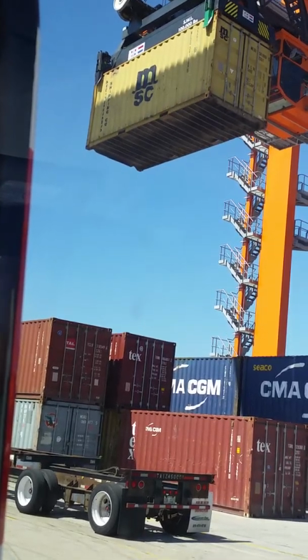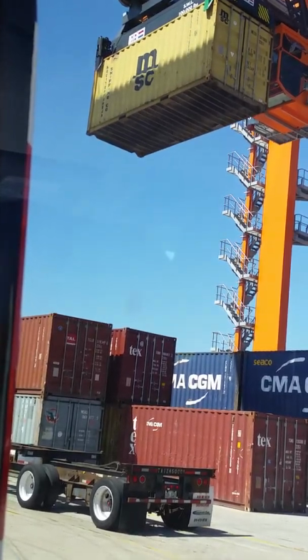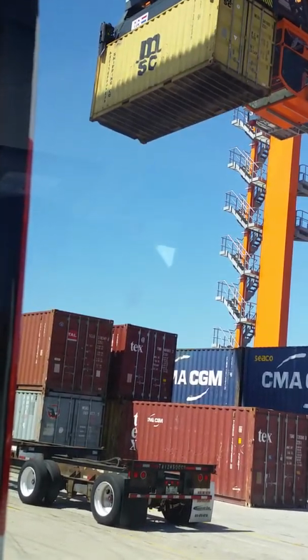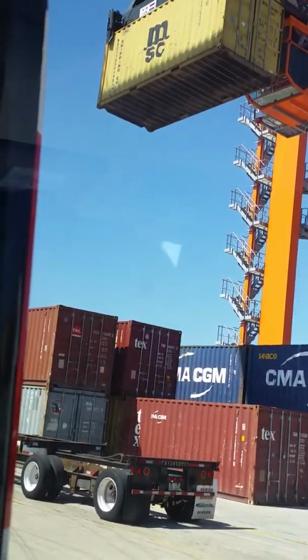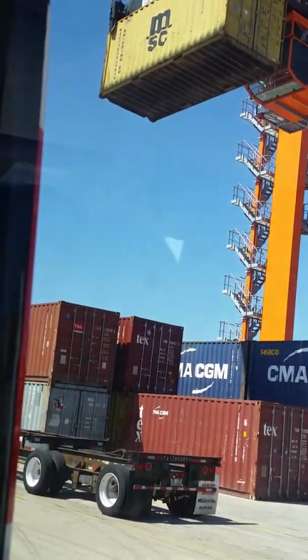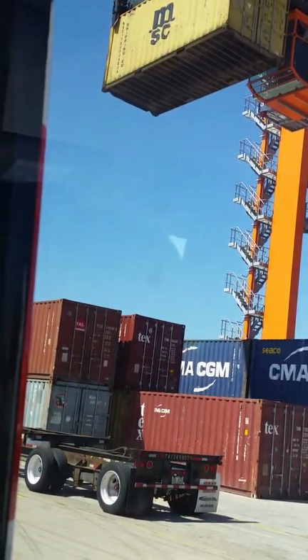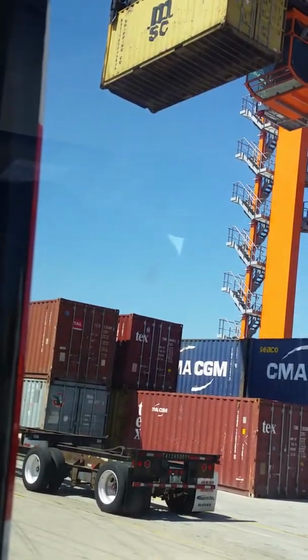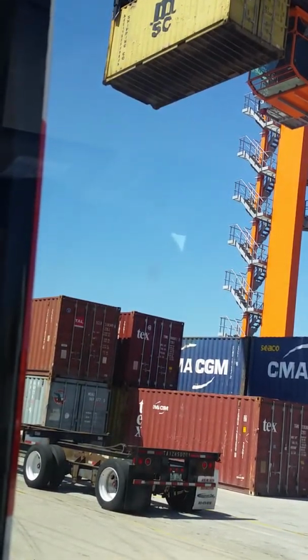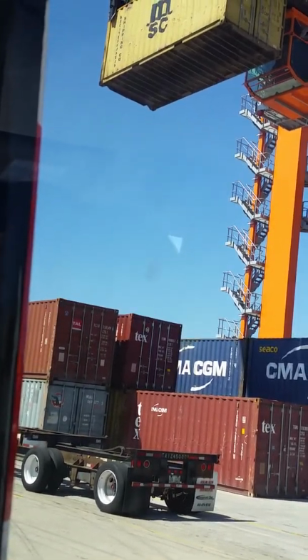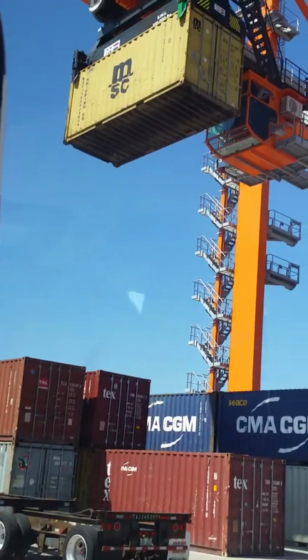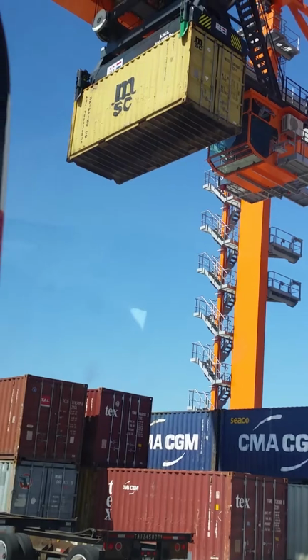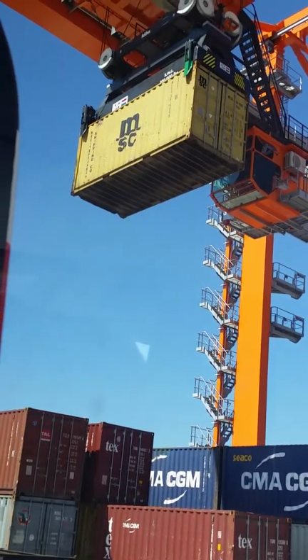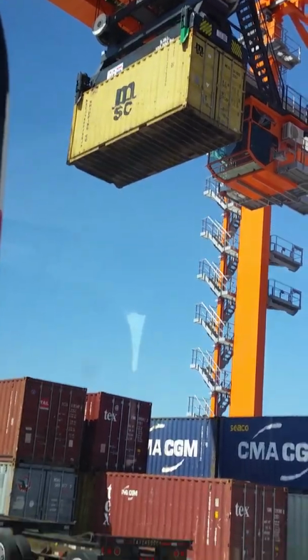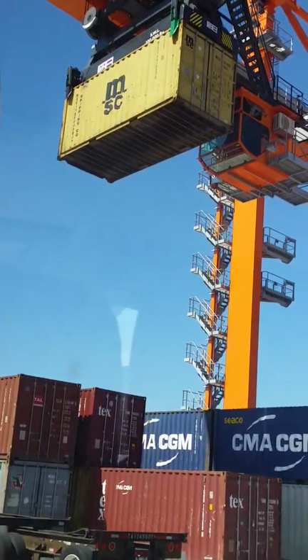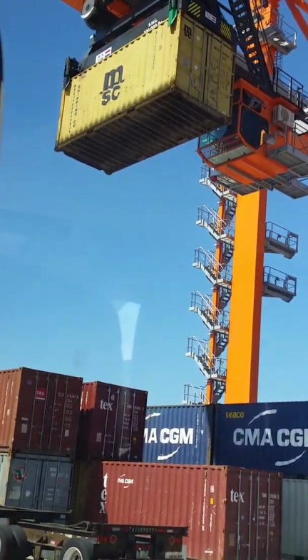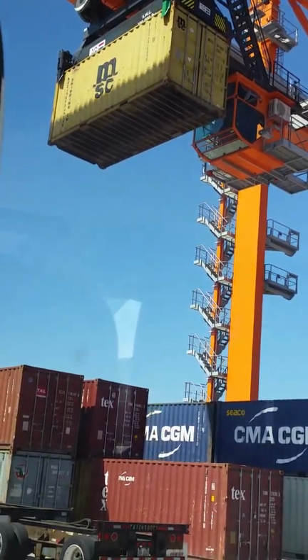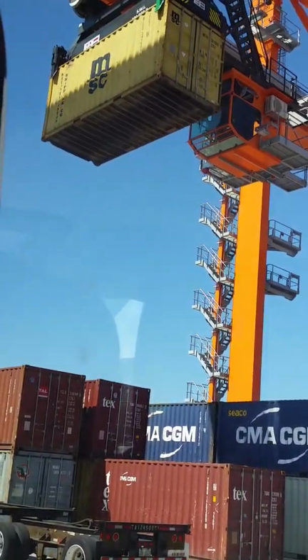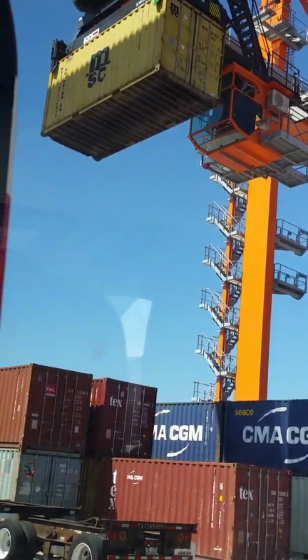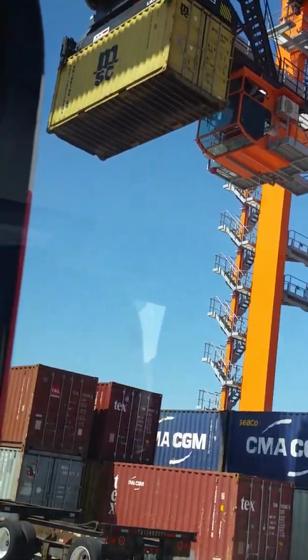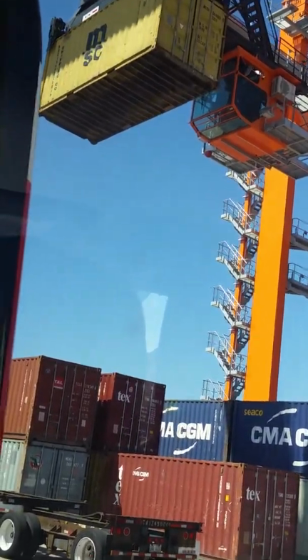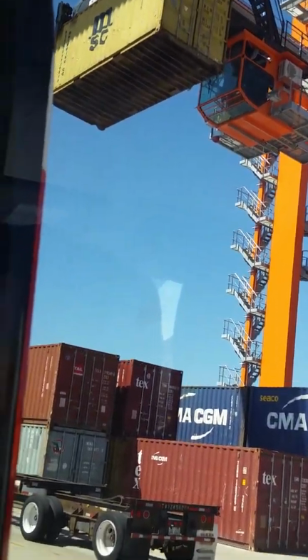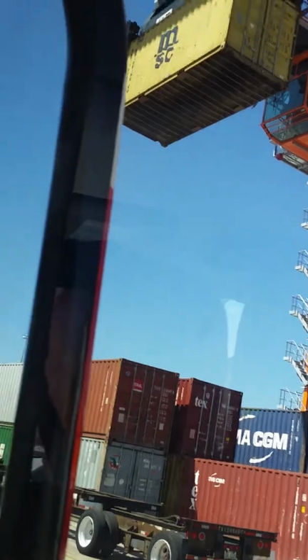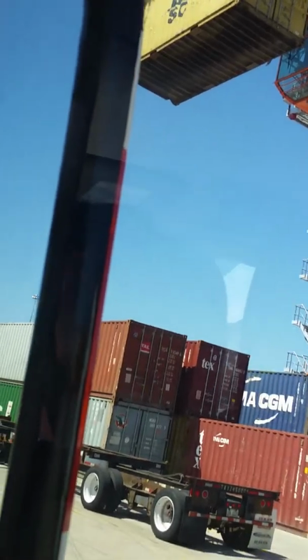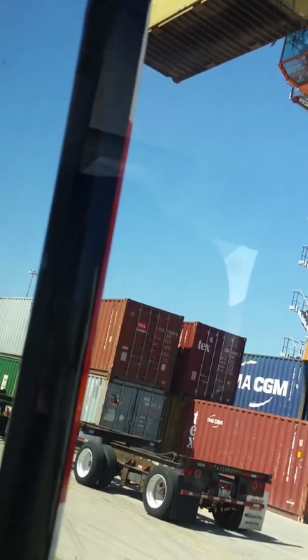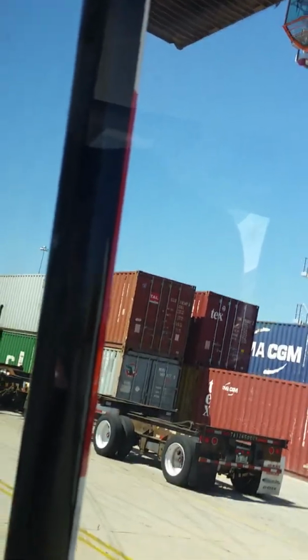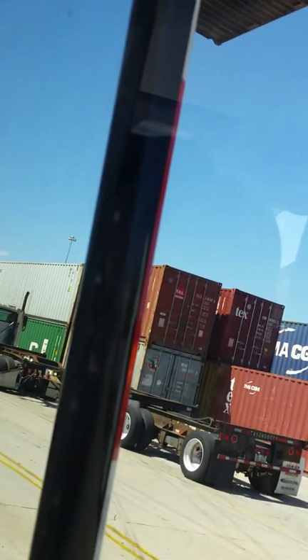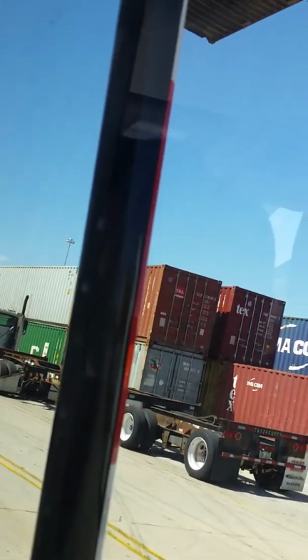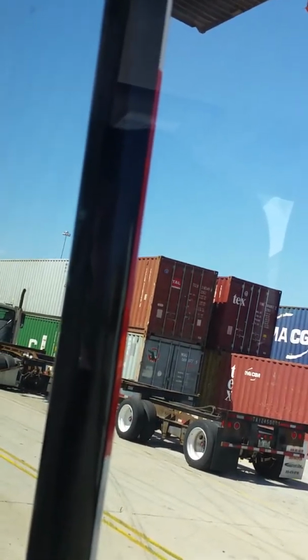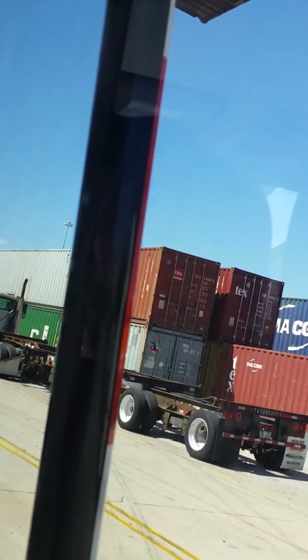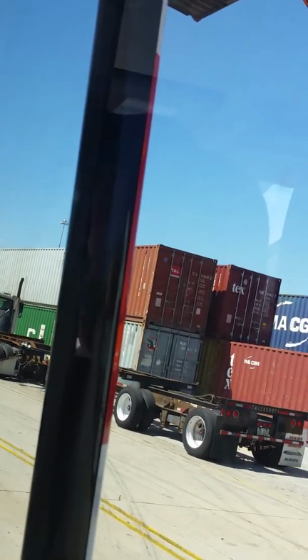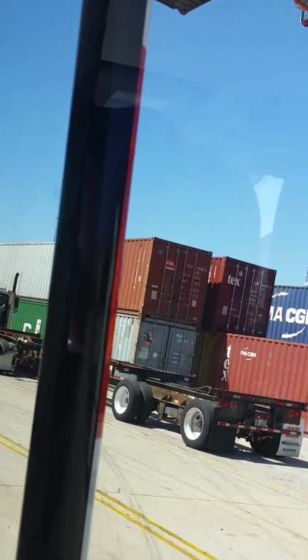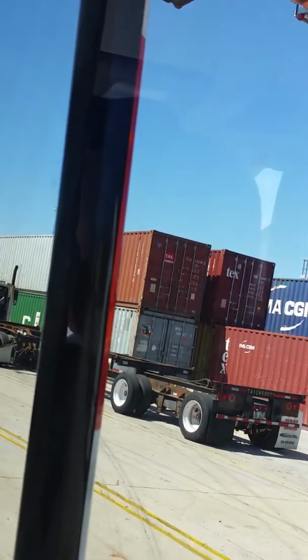This is heavy. Why is he going up so freaking high? Is he going to go up and over and move because the other 20s are in the way?